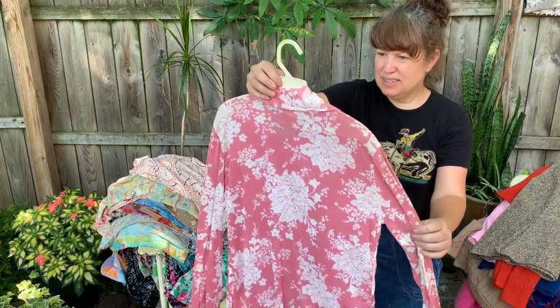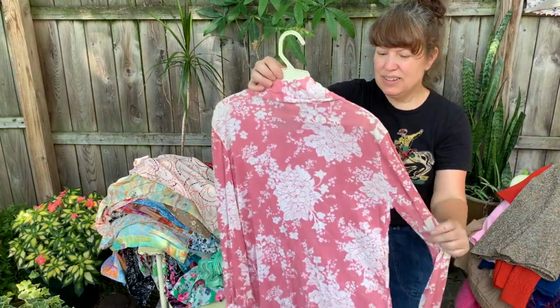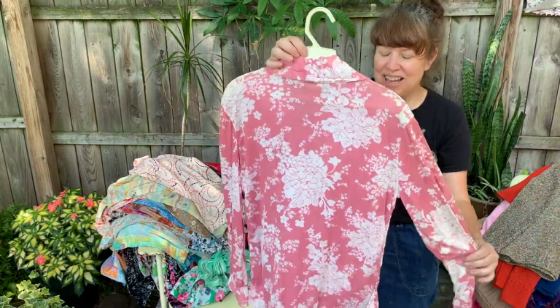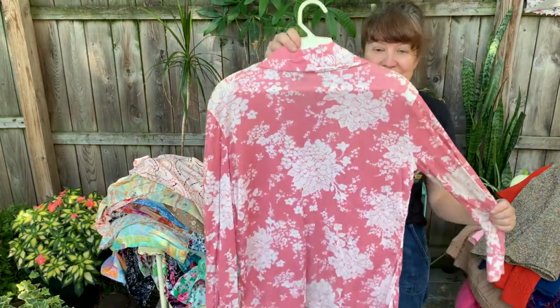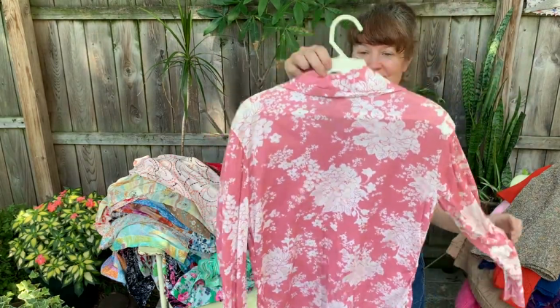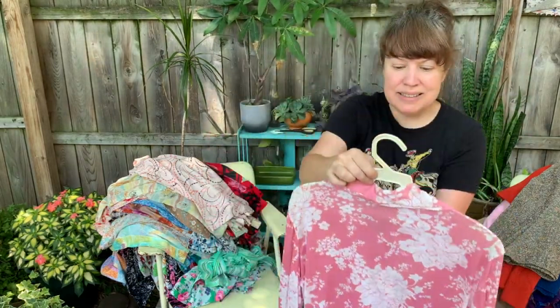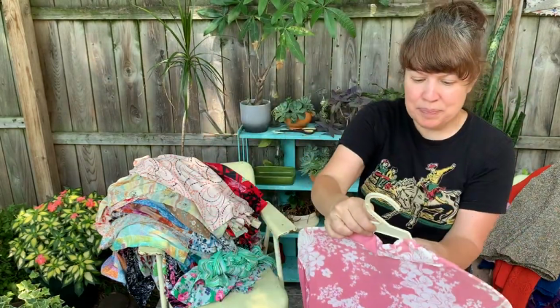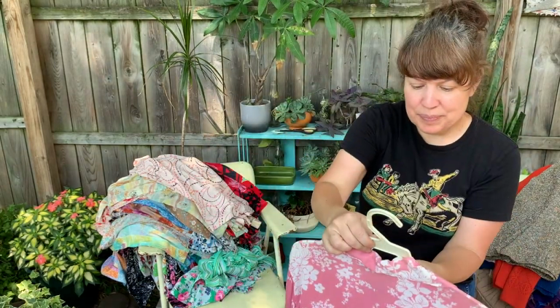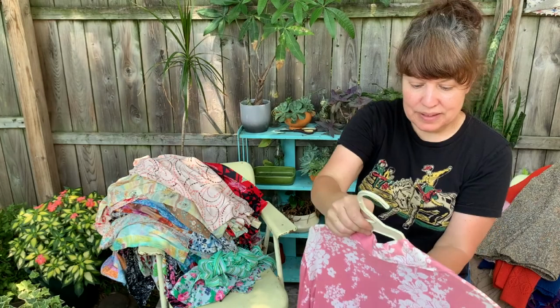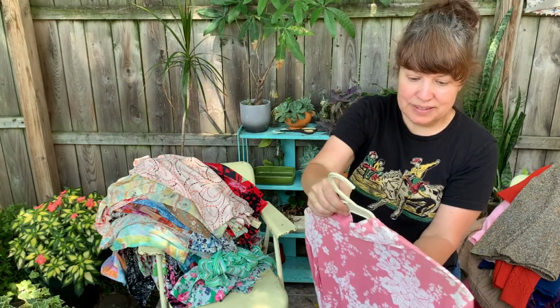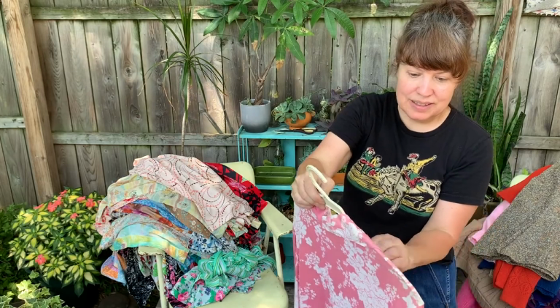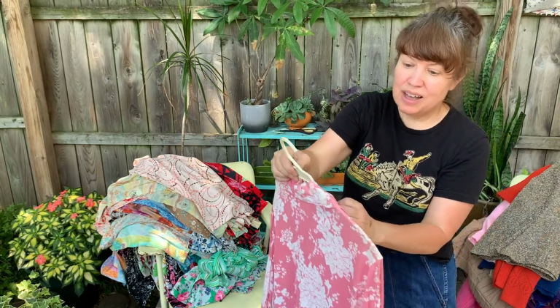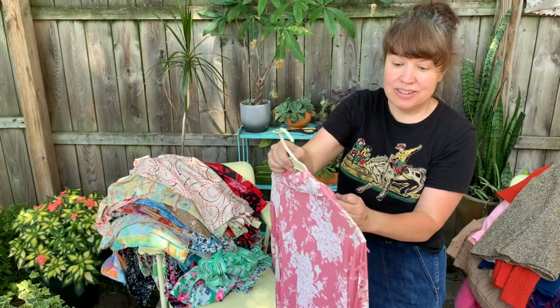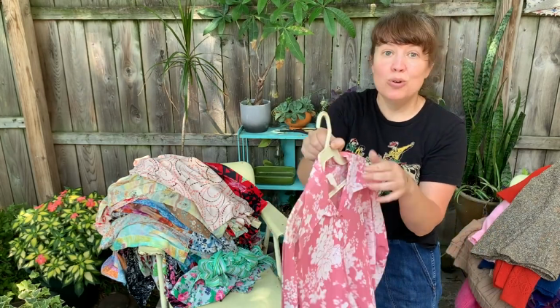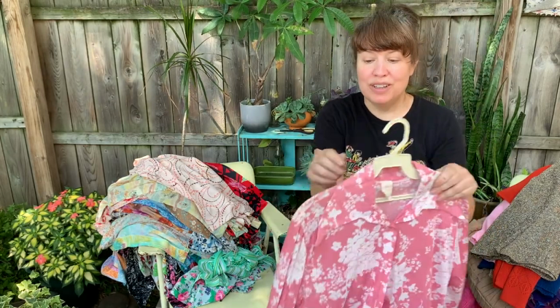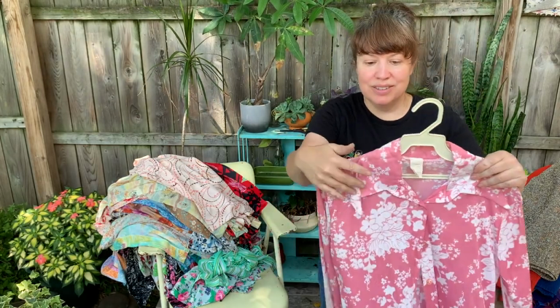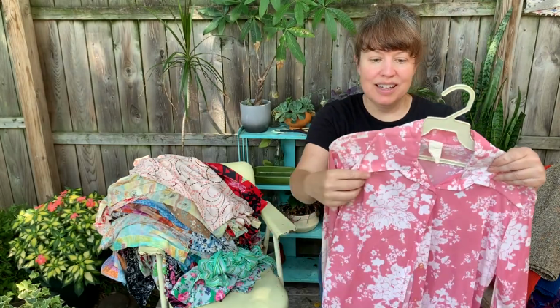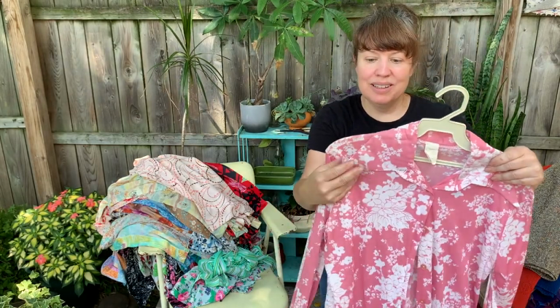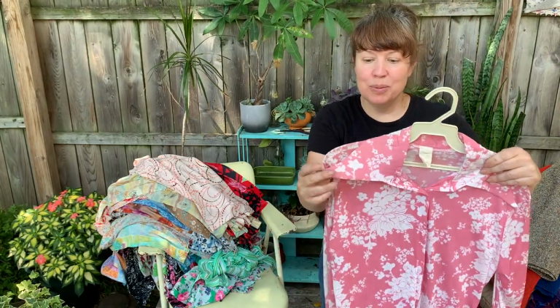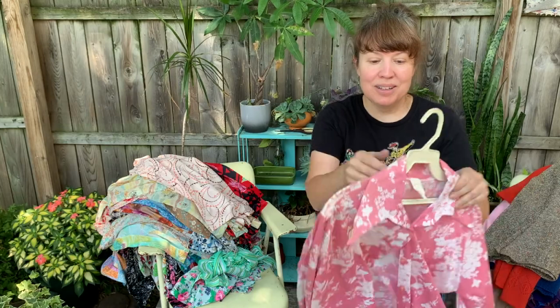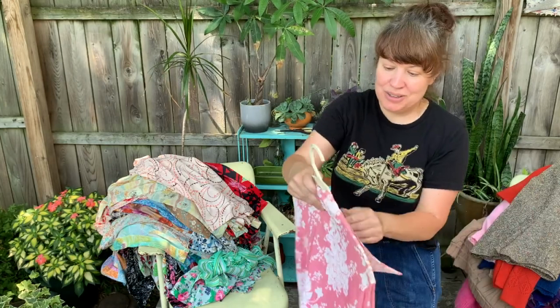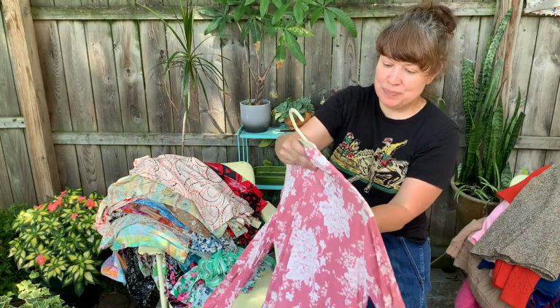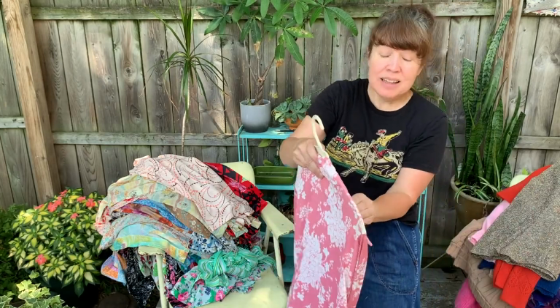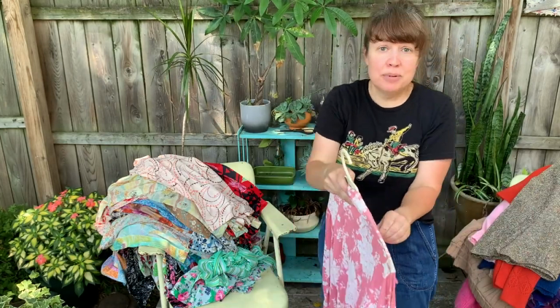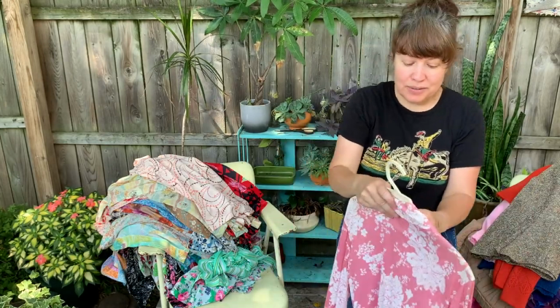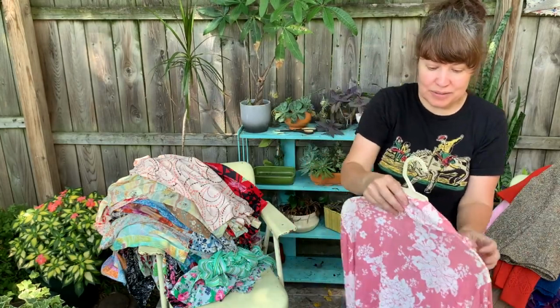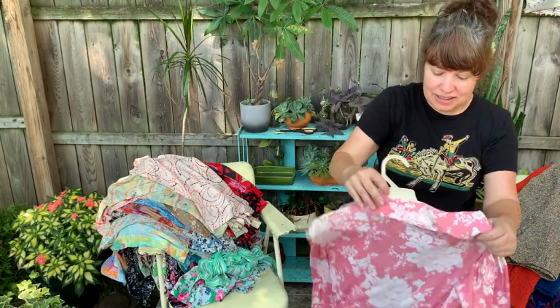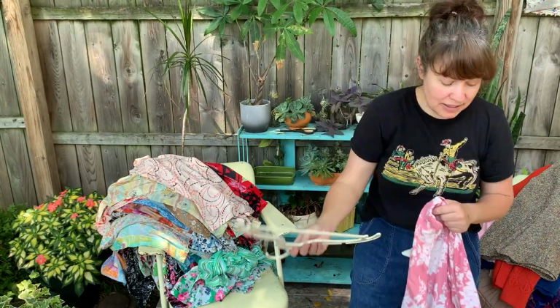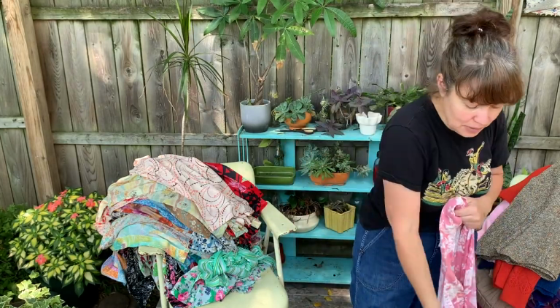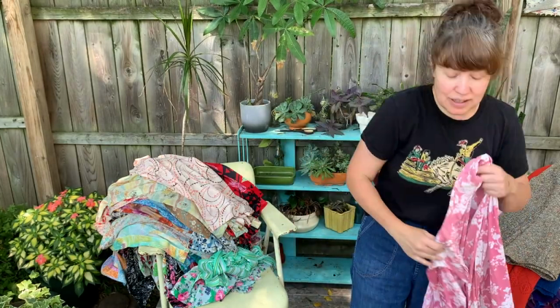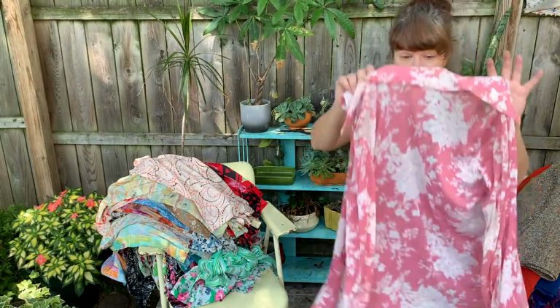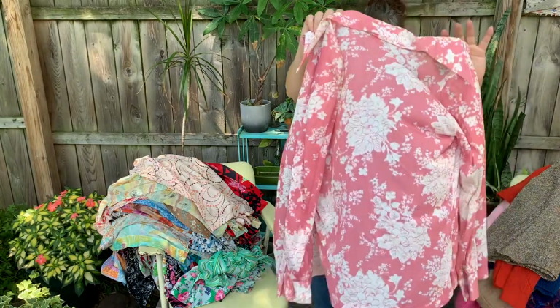Here is another 70s top. Wow, the collar is so good on these — look at this pointy collar. I love separates; I love selling separates, I love finding separates.